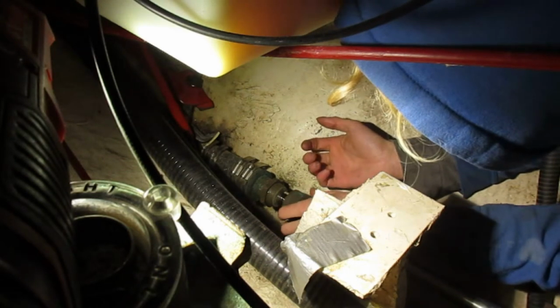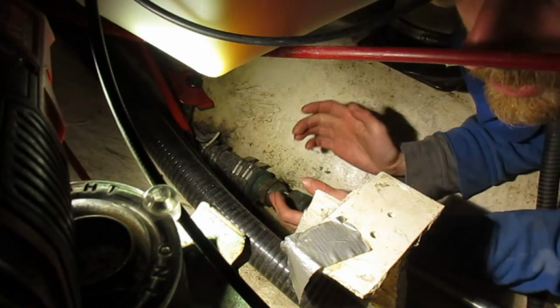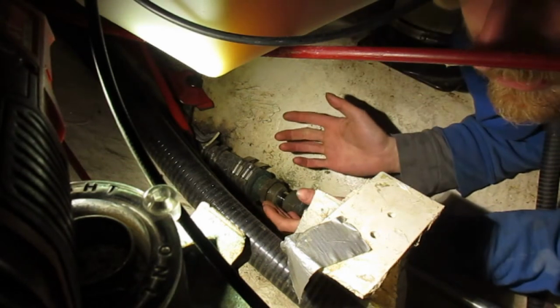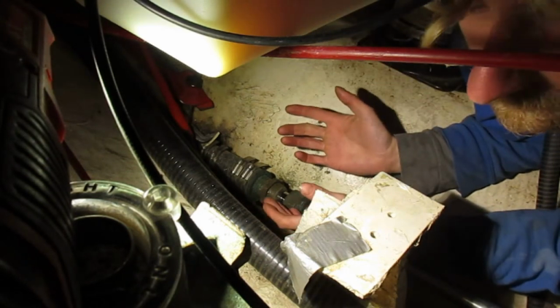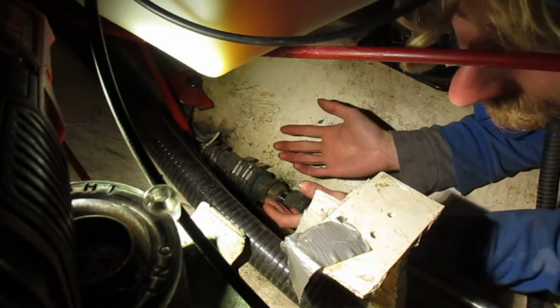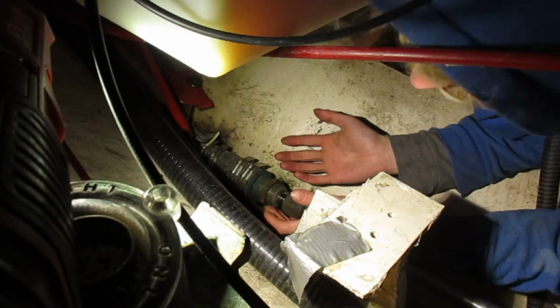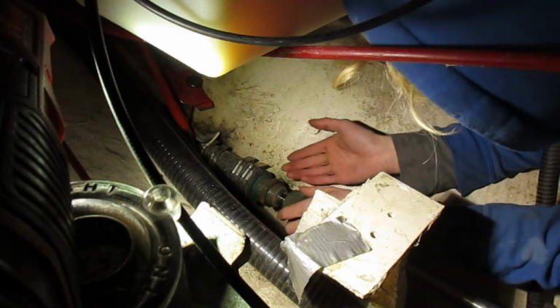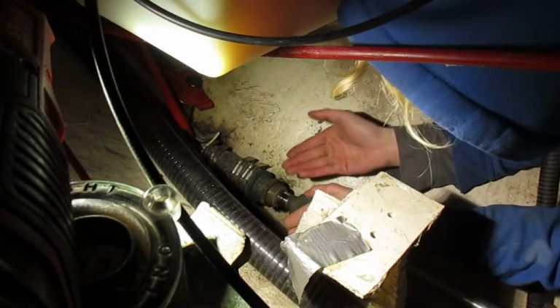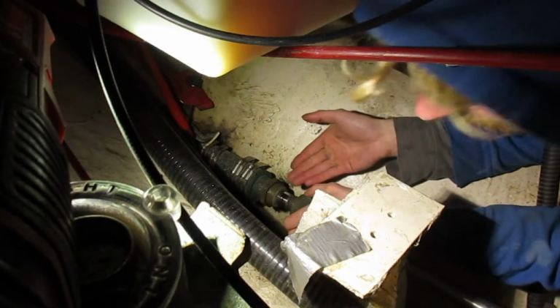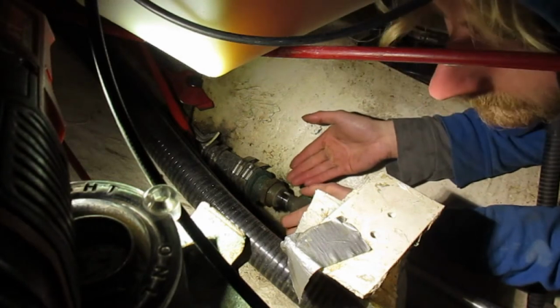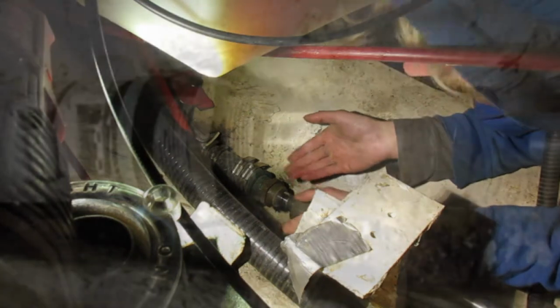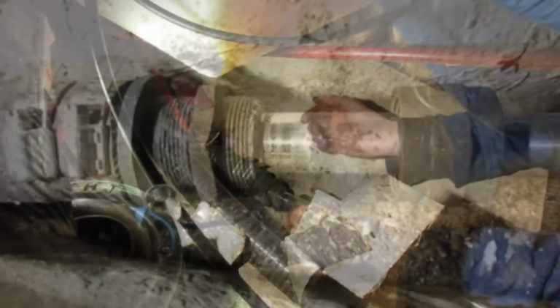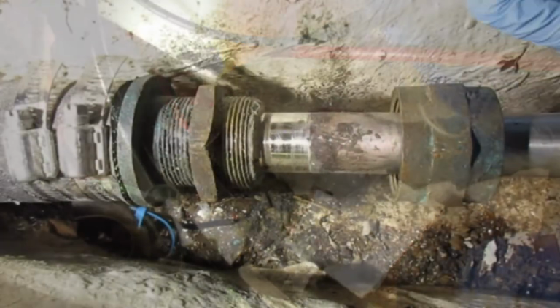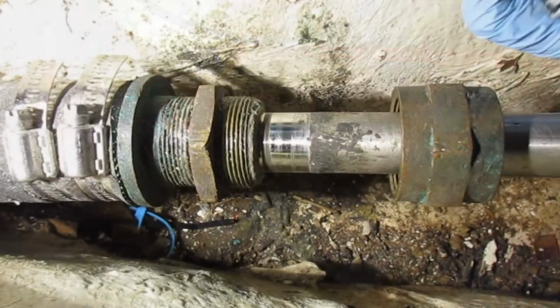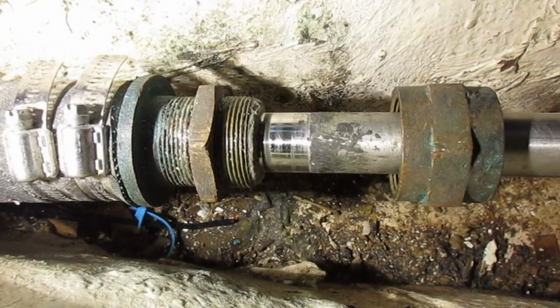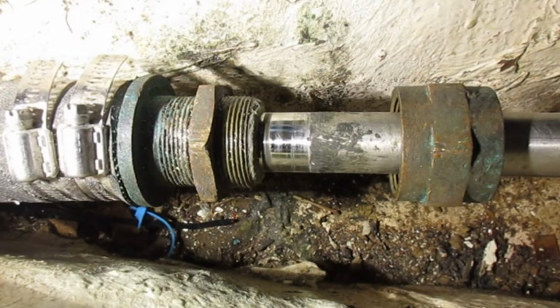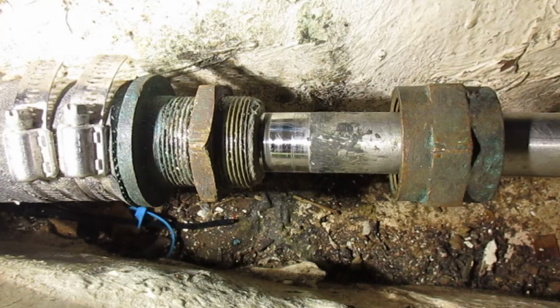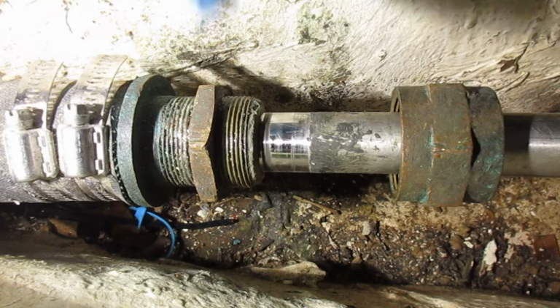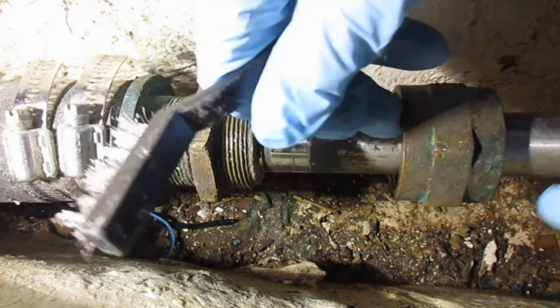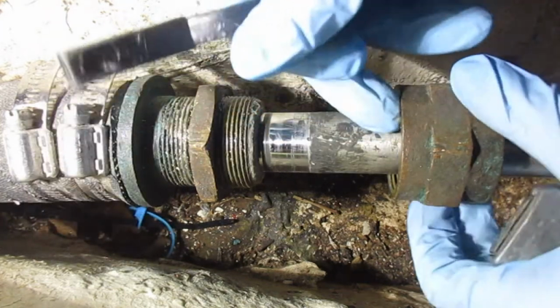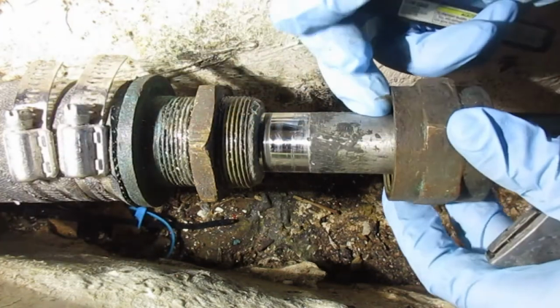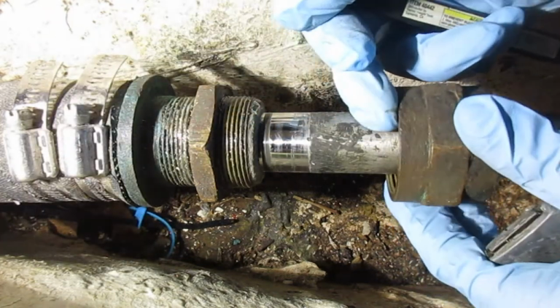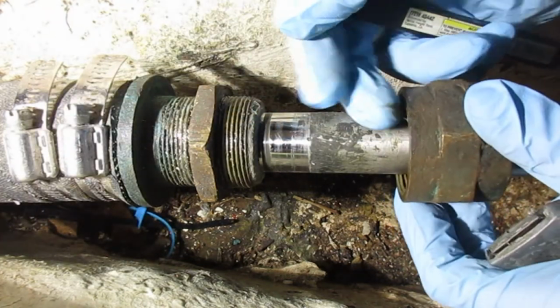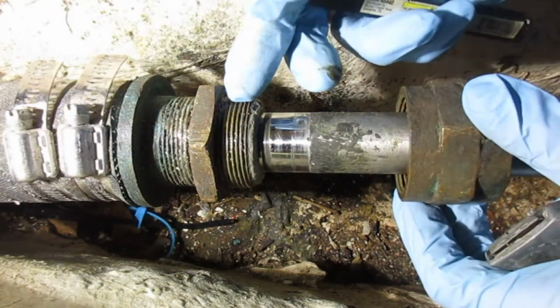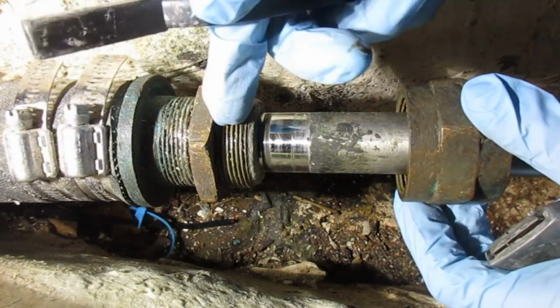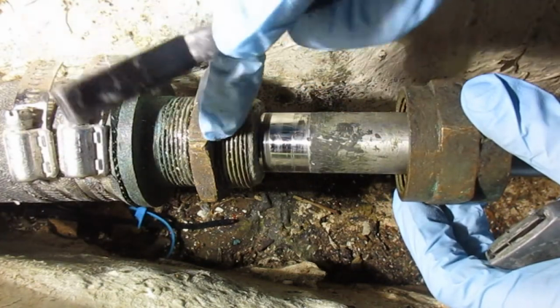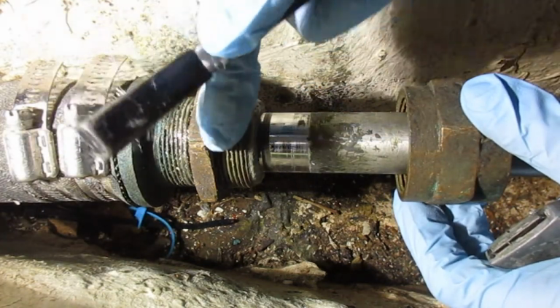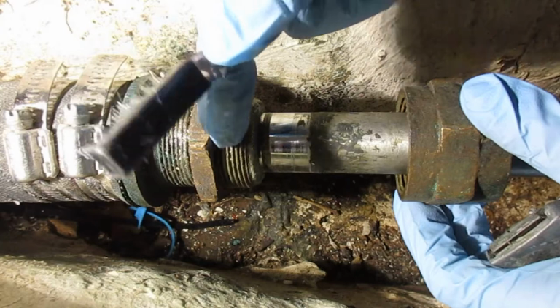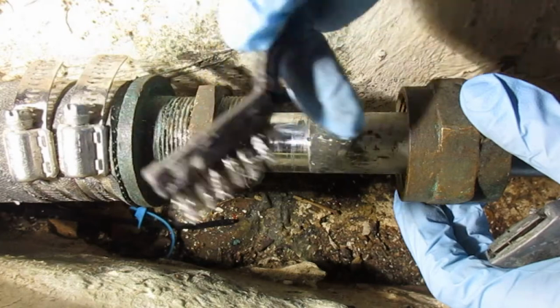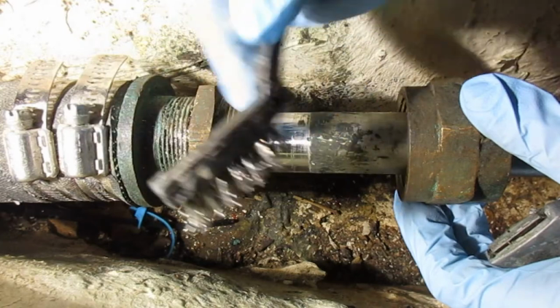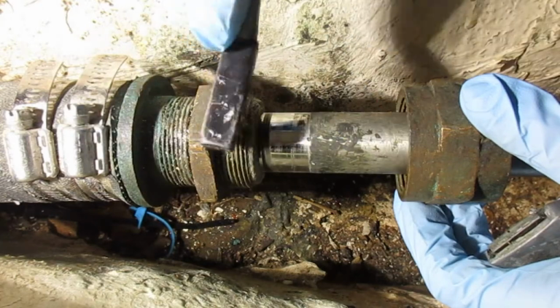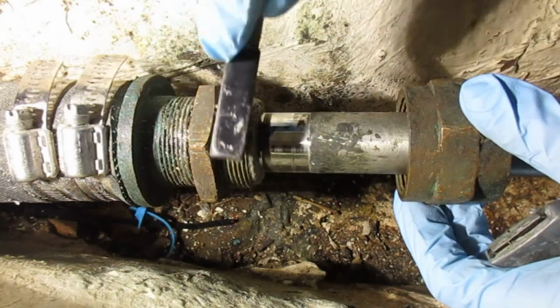Obviously, you want to be on land for this, because you'd have water pouring in right now. Now that you've got it apart, you want to dig out all the old packing out of here, and I'm just going to clean up these threads with a wire brush a little bit.